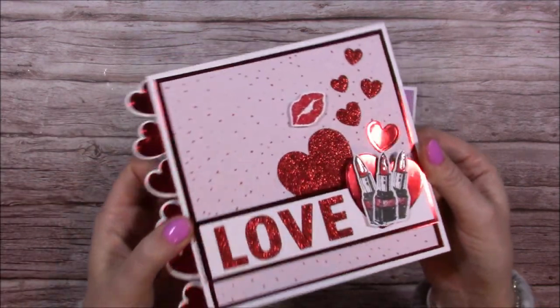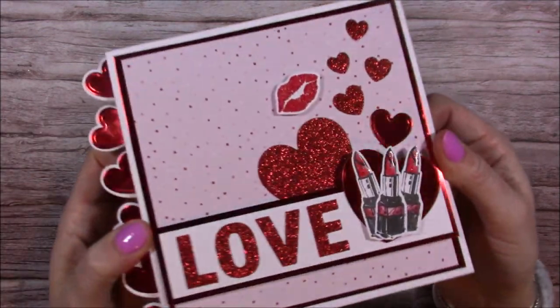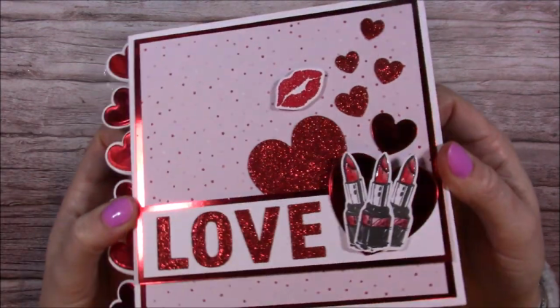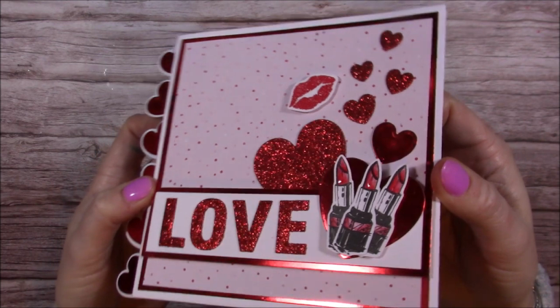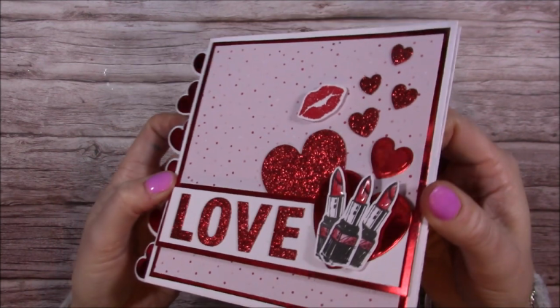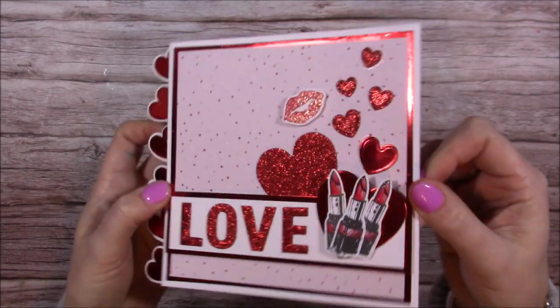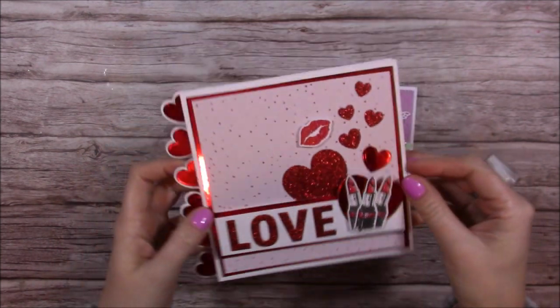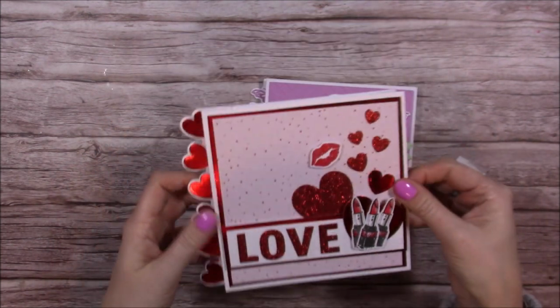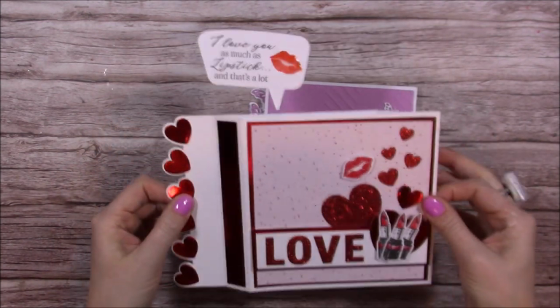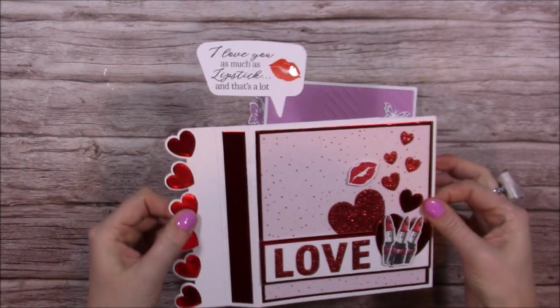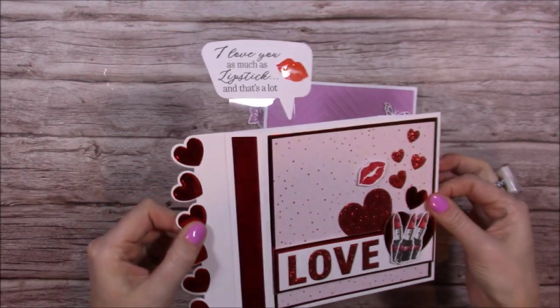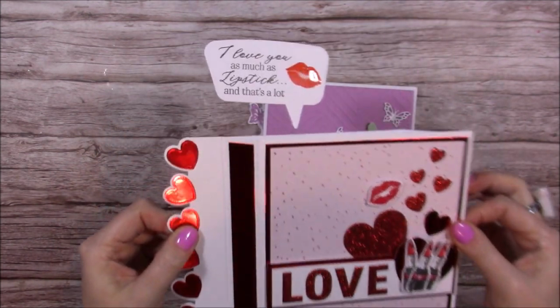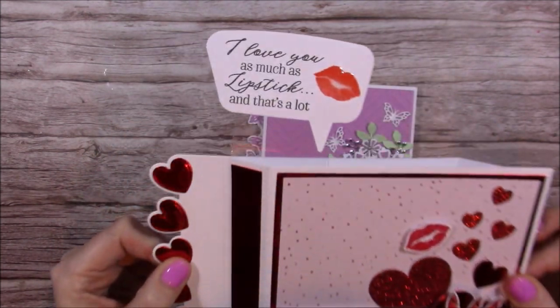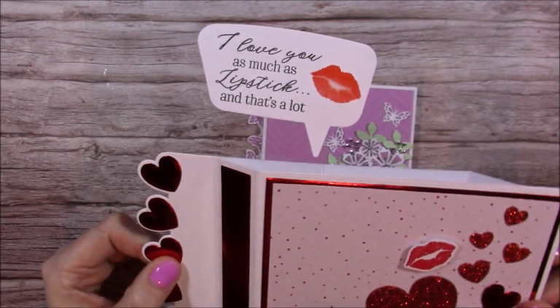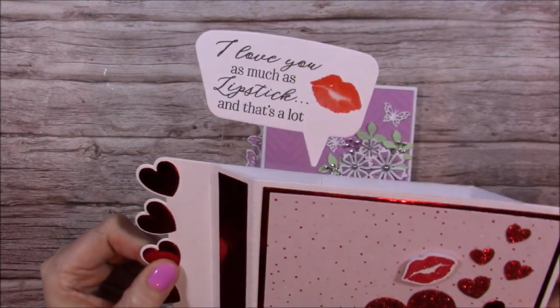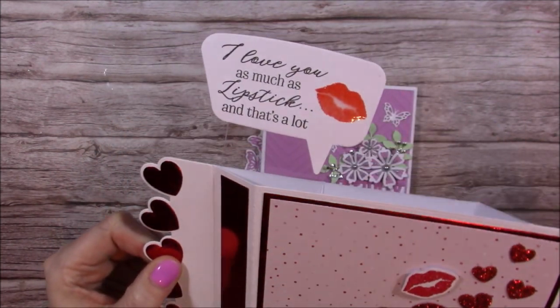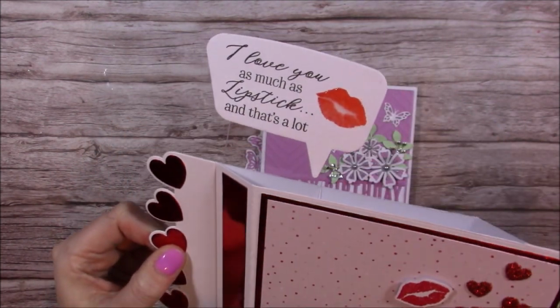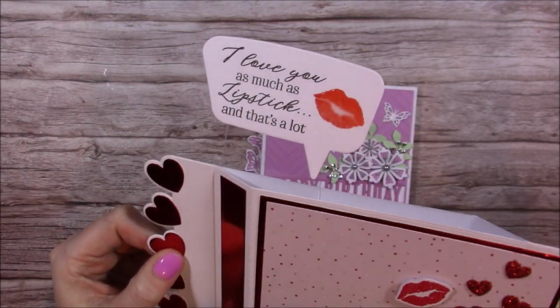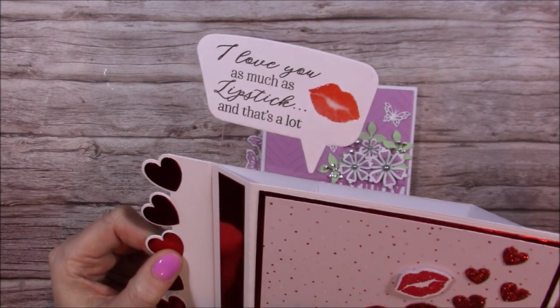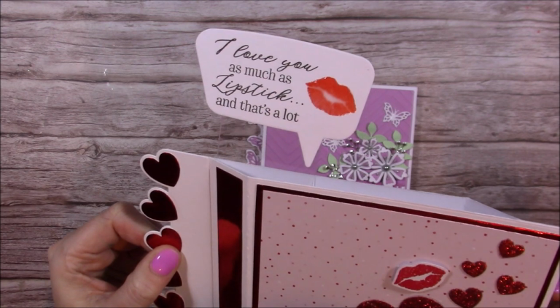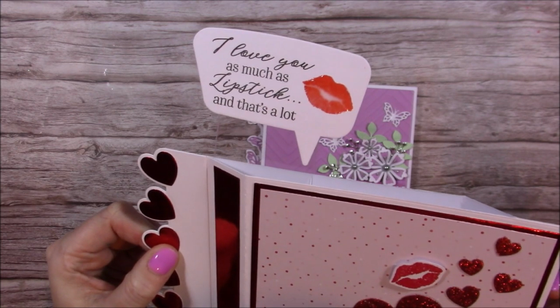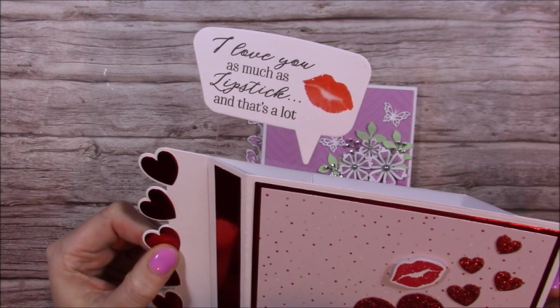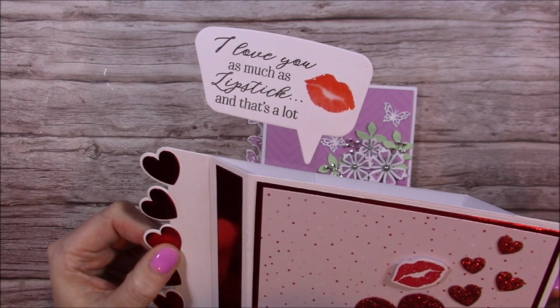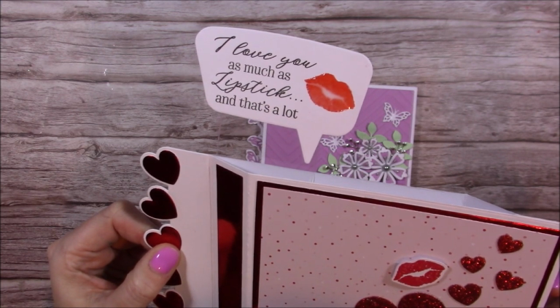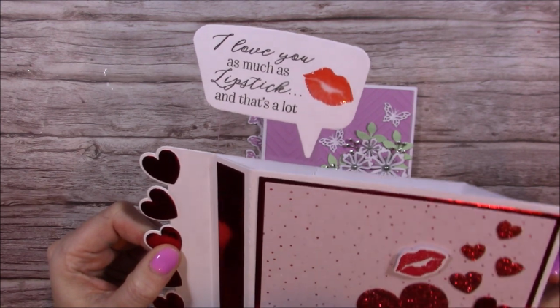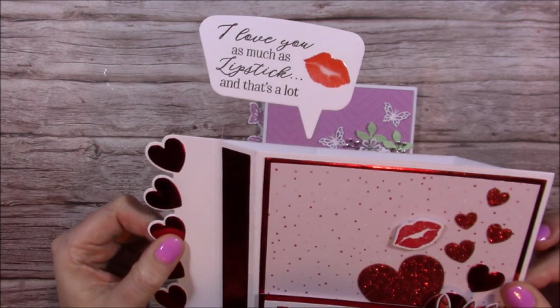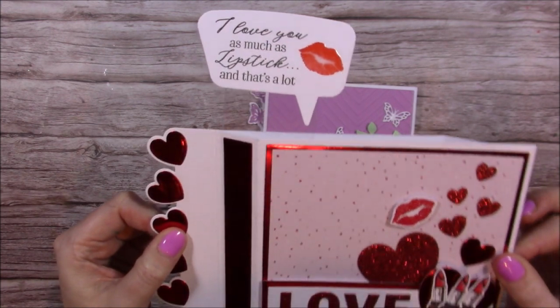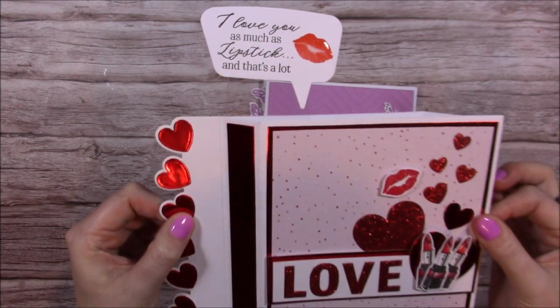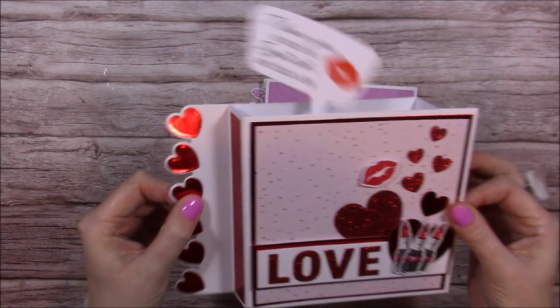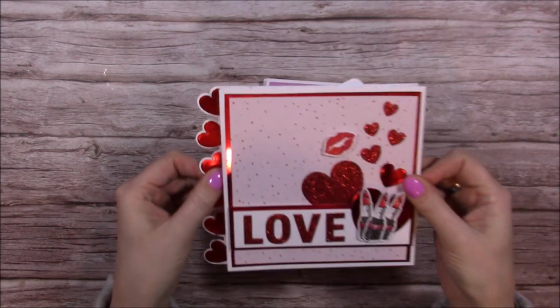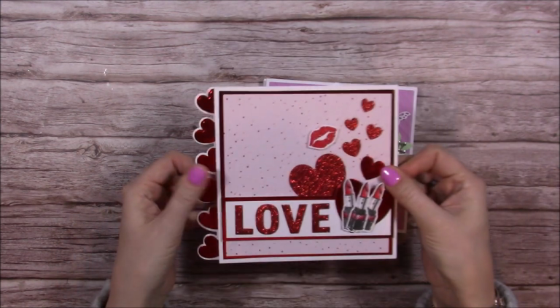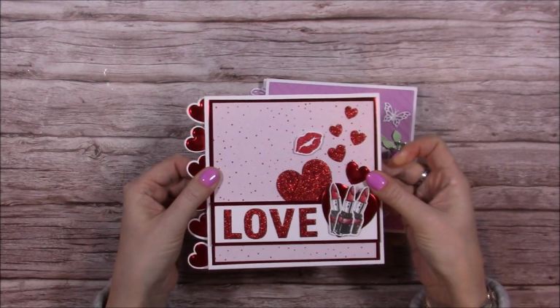You'll recognize lots of bits that I've used on this one. You pull this one and up pops this speech bubble which says 'I love you as much as lipstick' — and that's a lot! Really fun to make. I never tire of these cards.